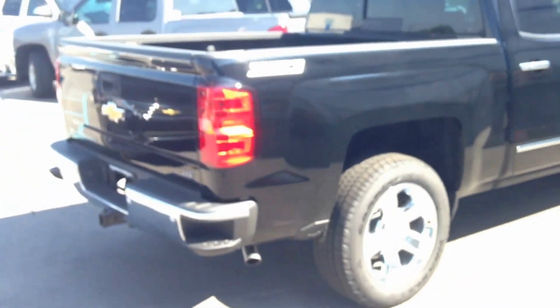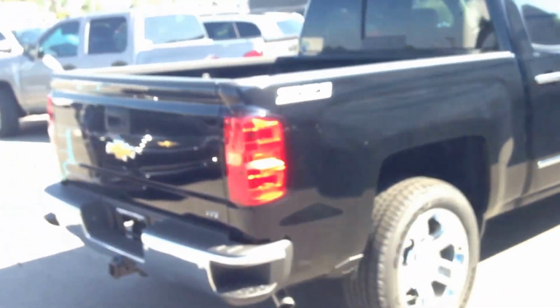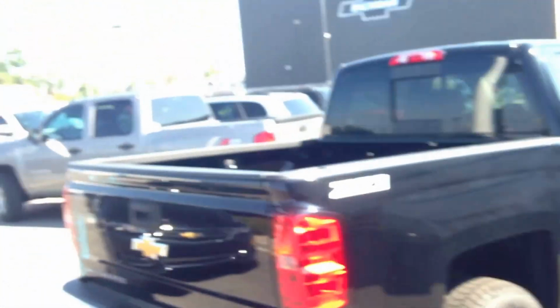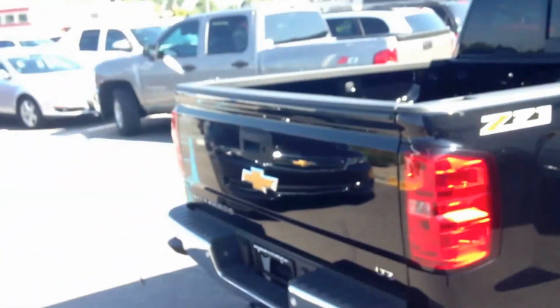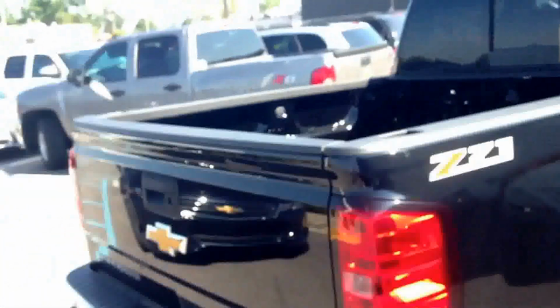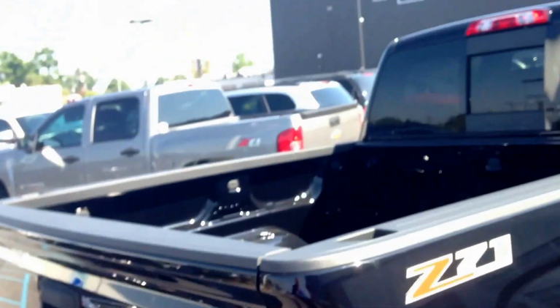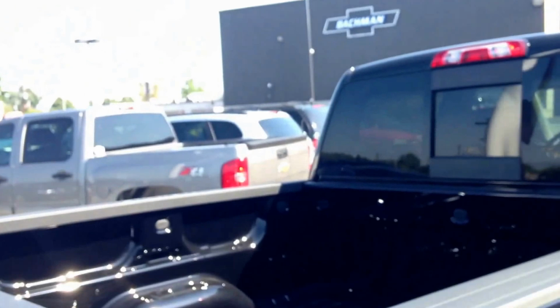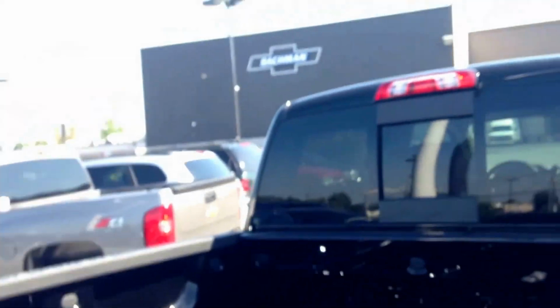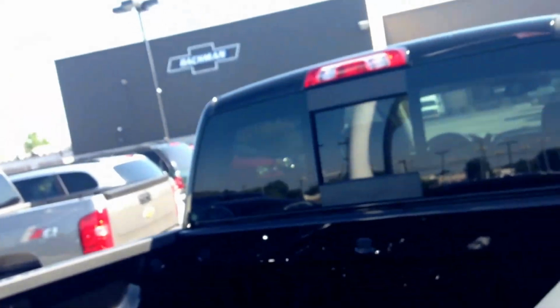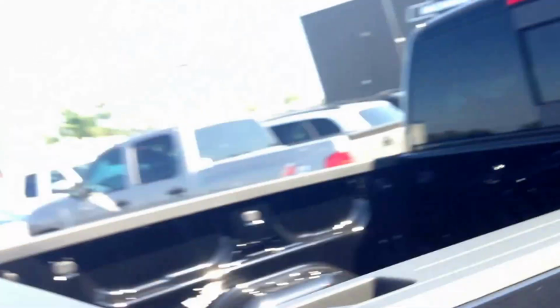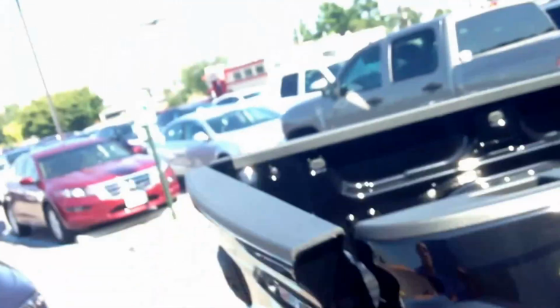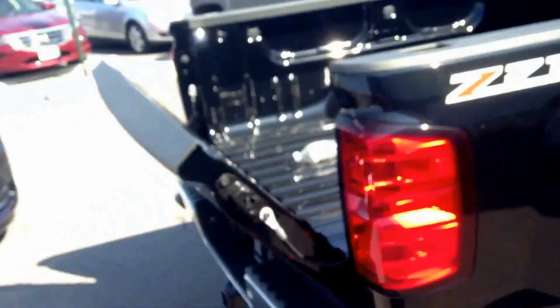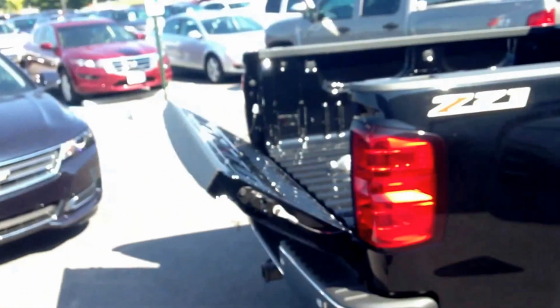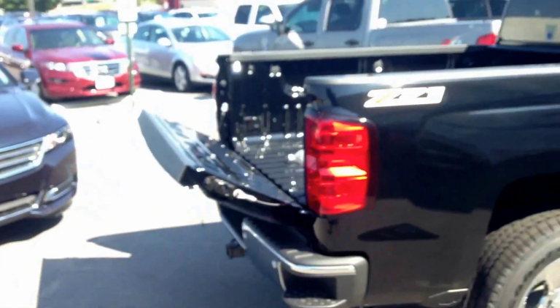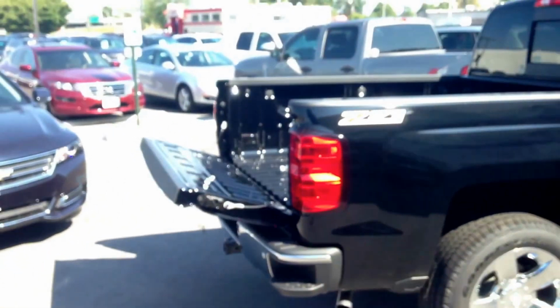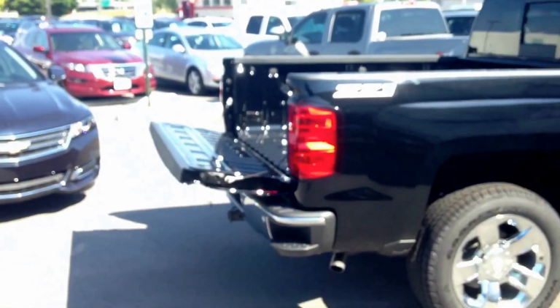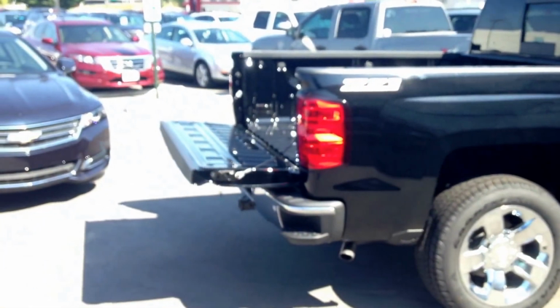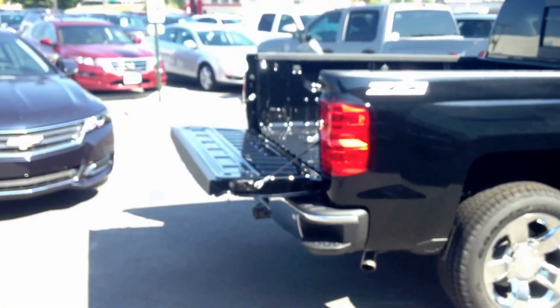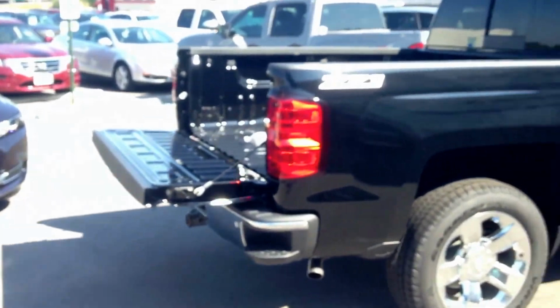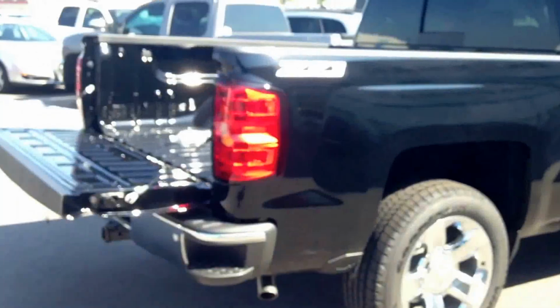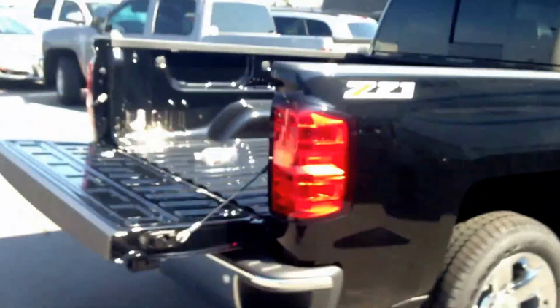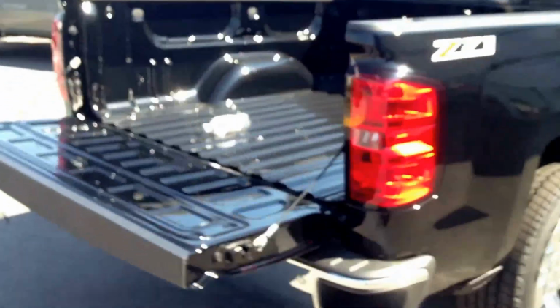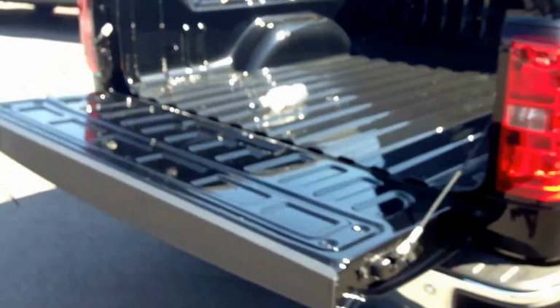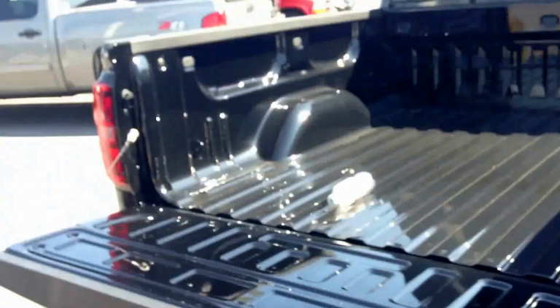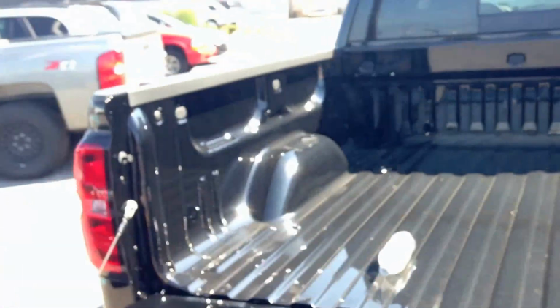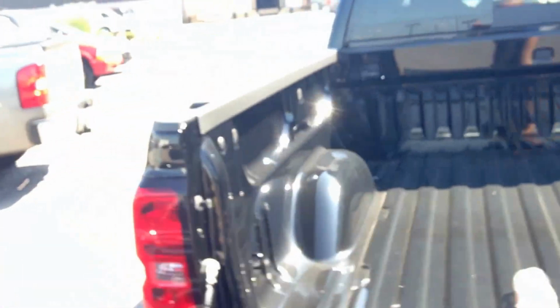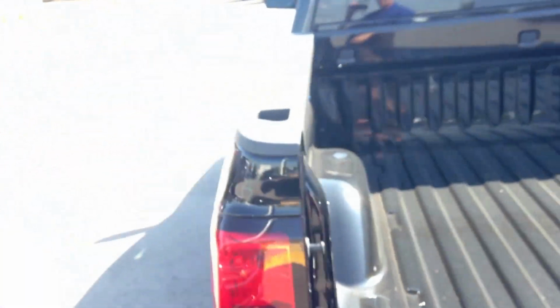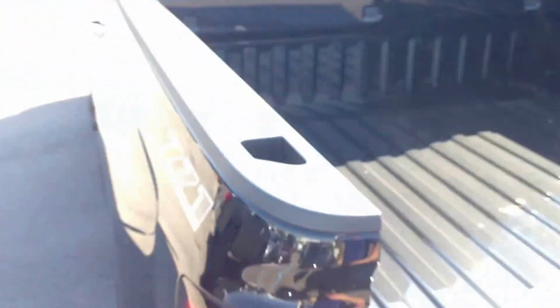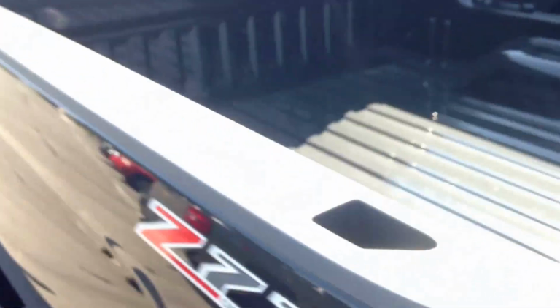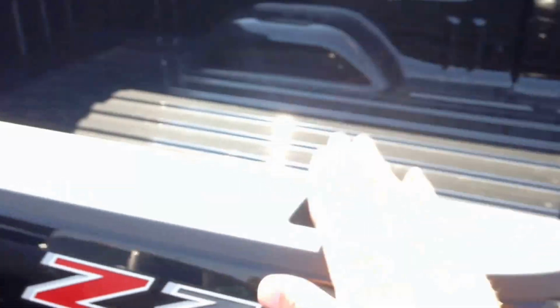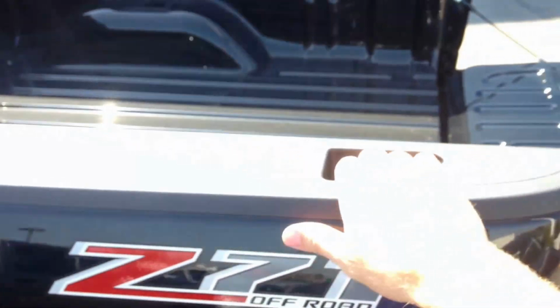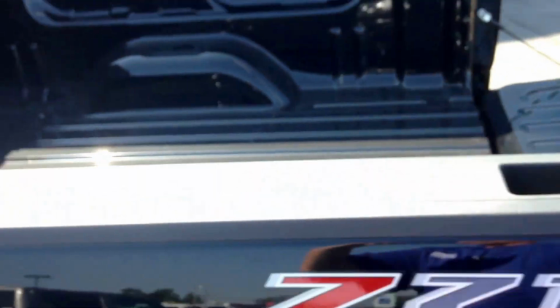I don't know if you've ever seen this before, but this Easy Lift lower tailgate — lower tailgate, real nice and slow, it's real easy. You got your steps on the tailgate as well as the handles right here.